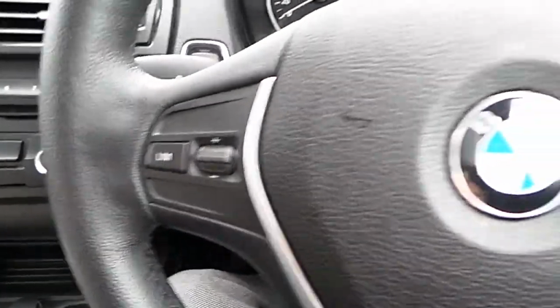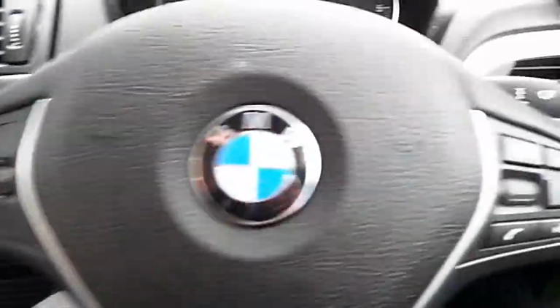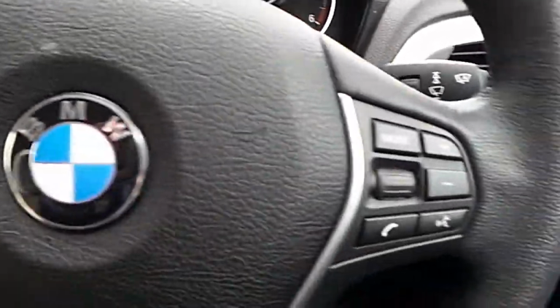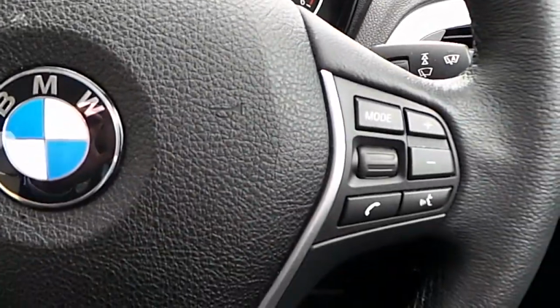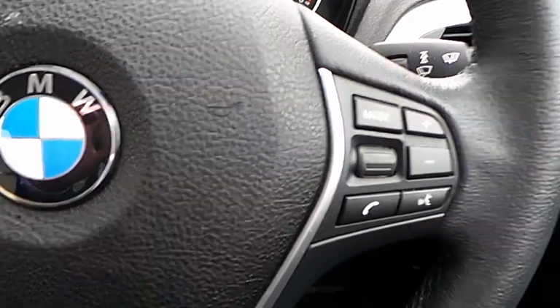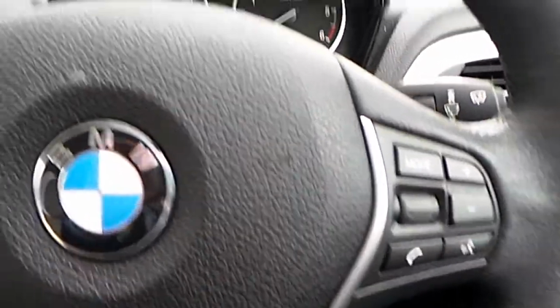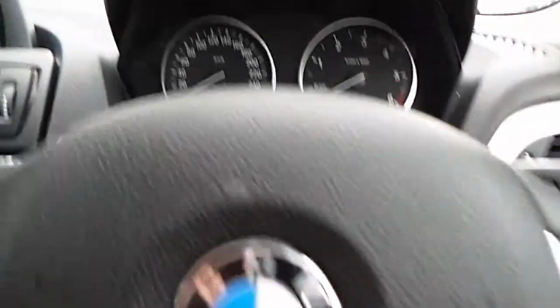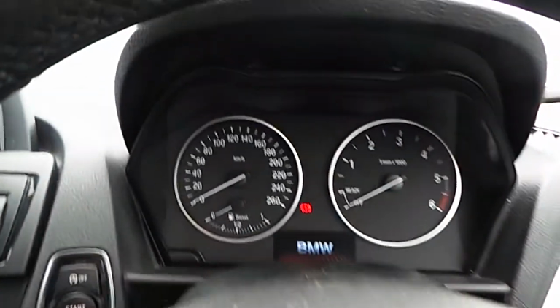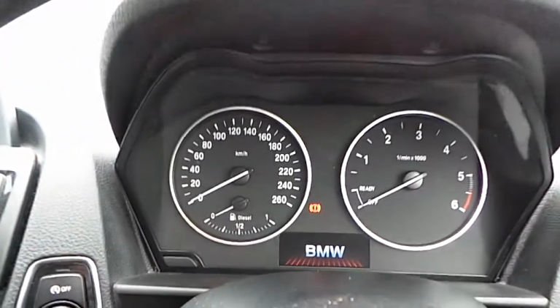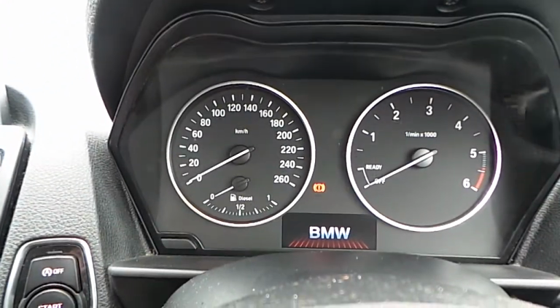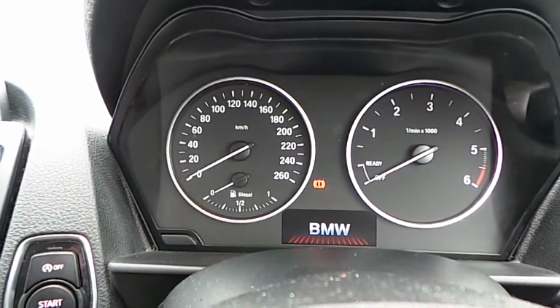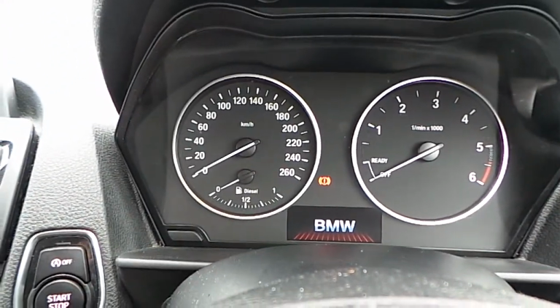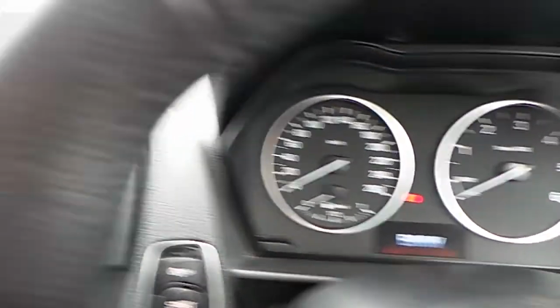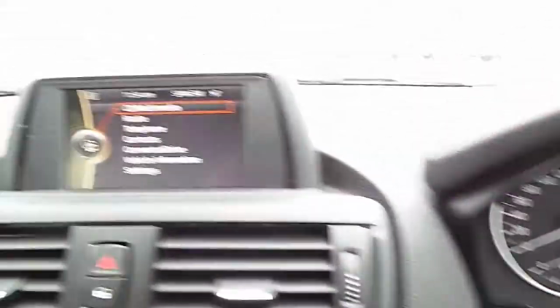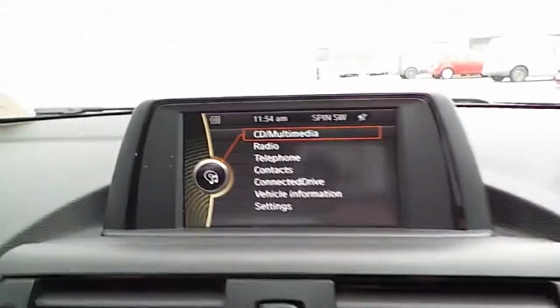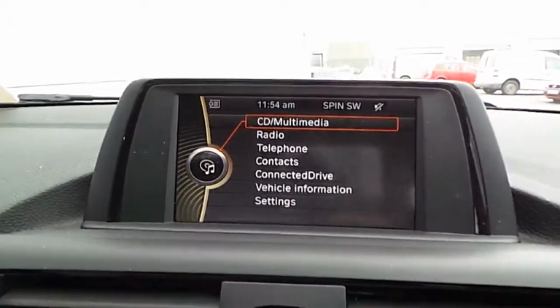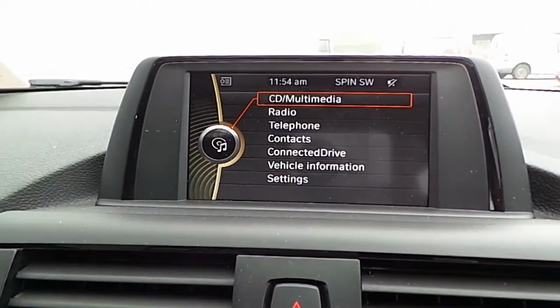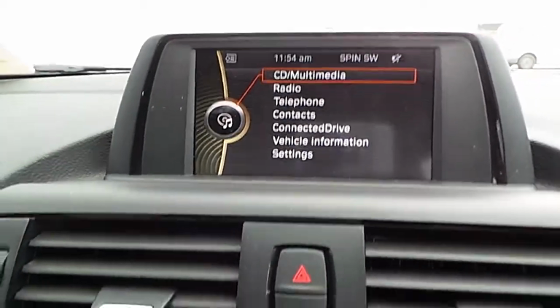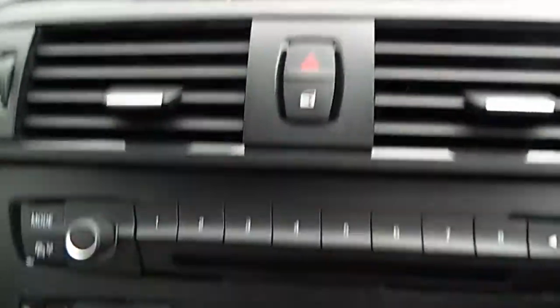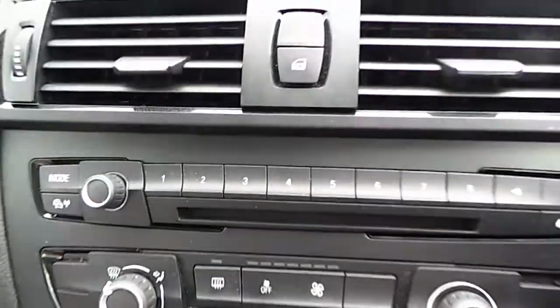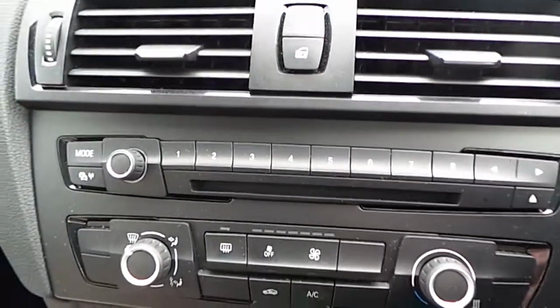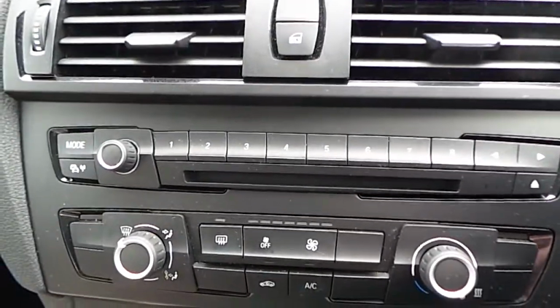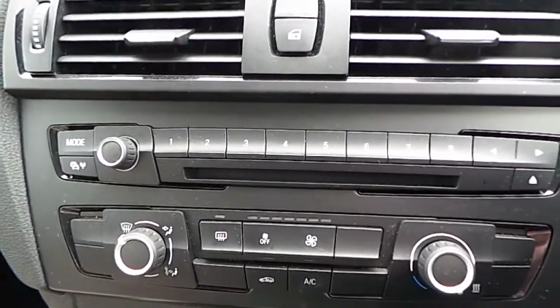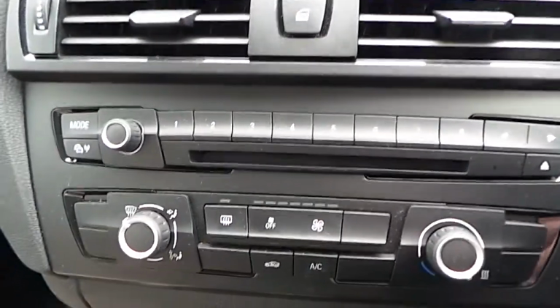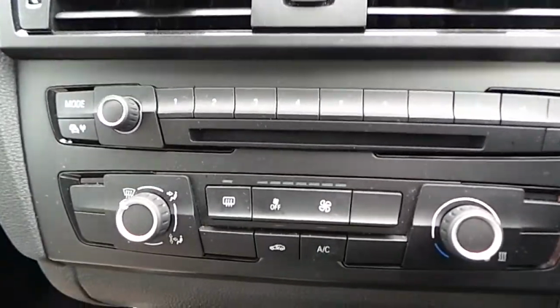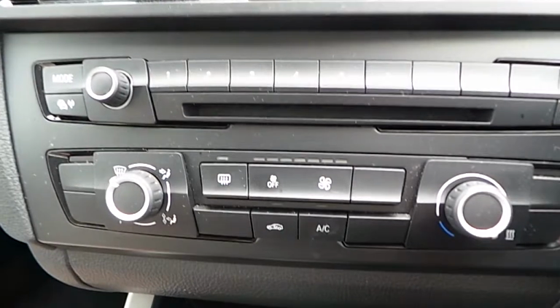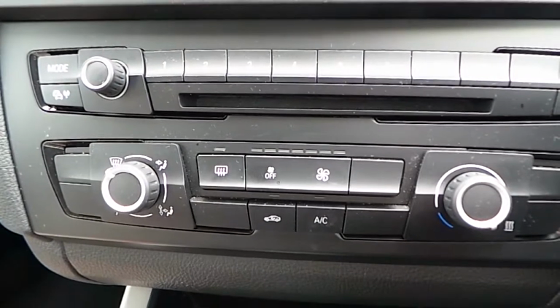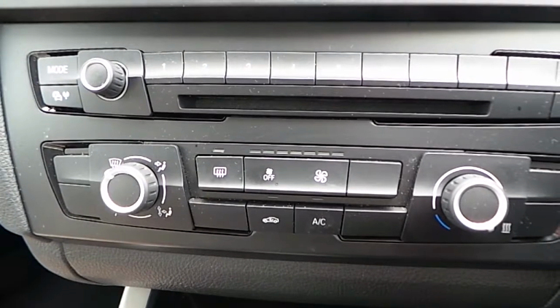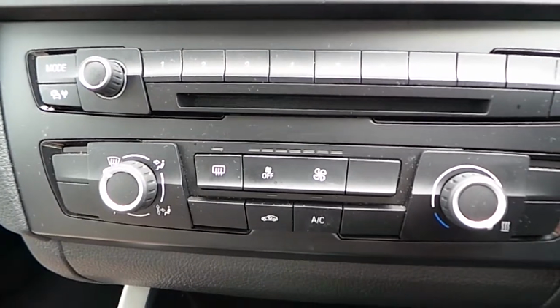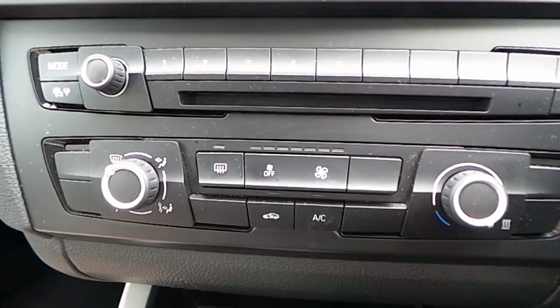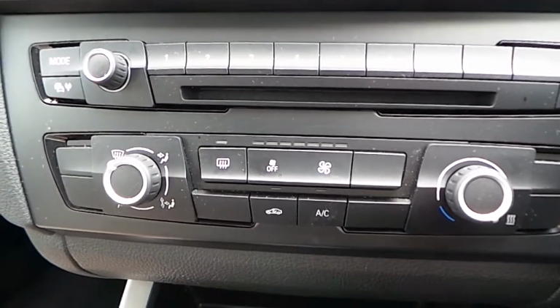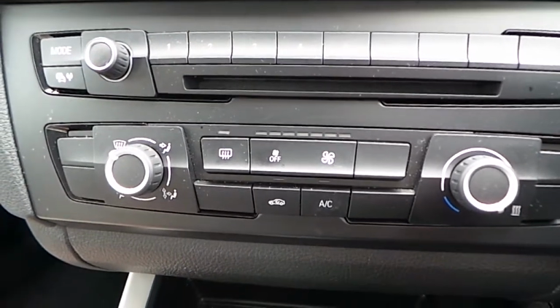Here is the multifunction steering wheel, which houses the limiter button and Bluetooth and volume controls. Here are the clocks, the iDrive screen, center console, and CD player.